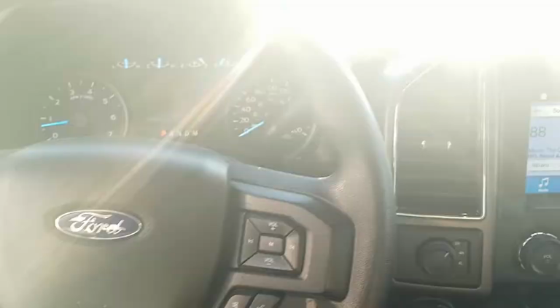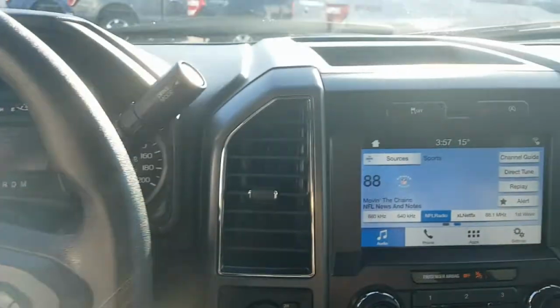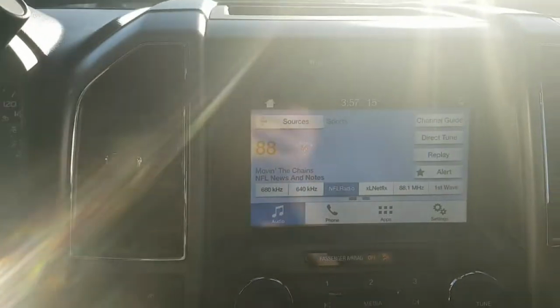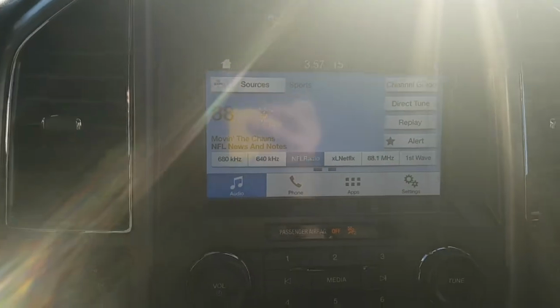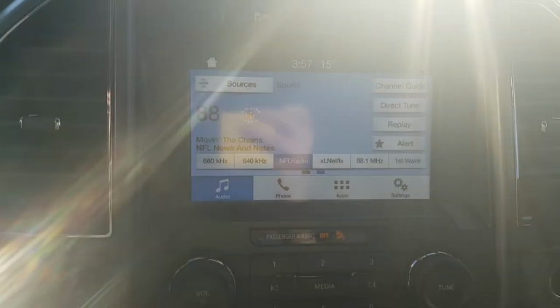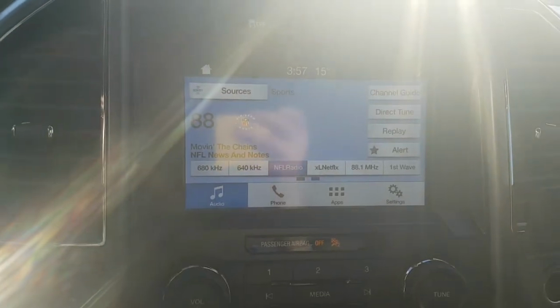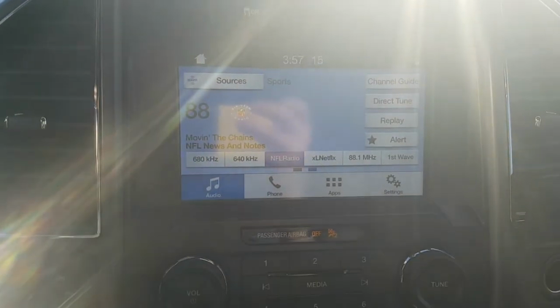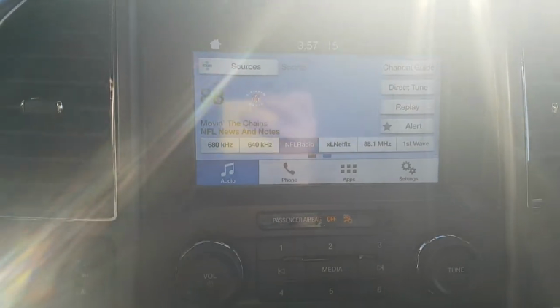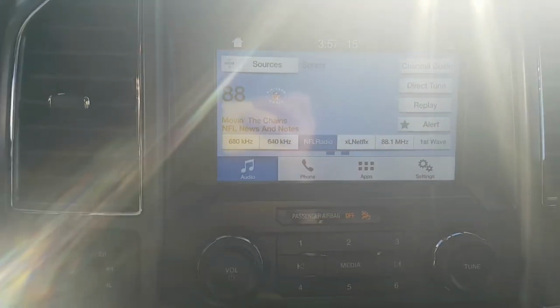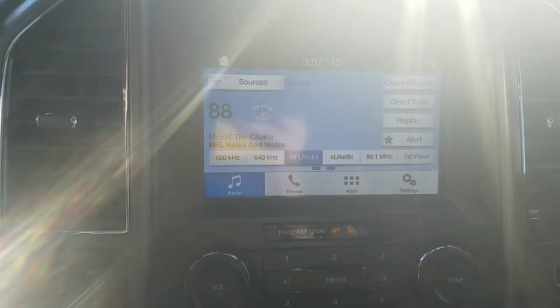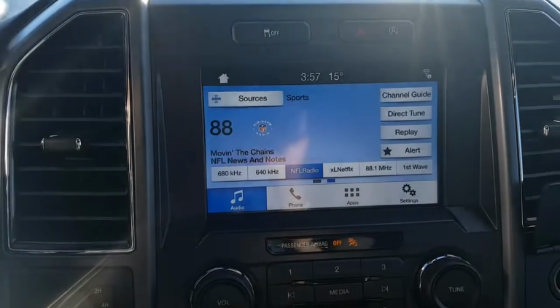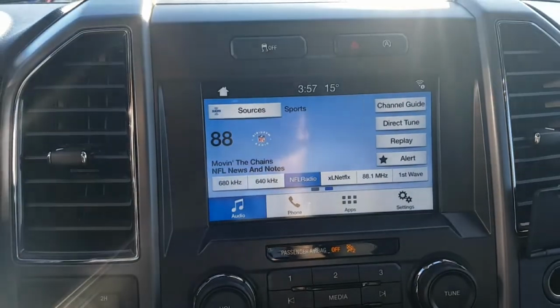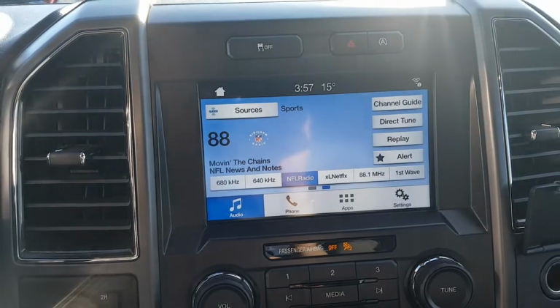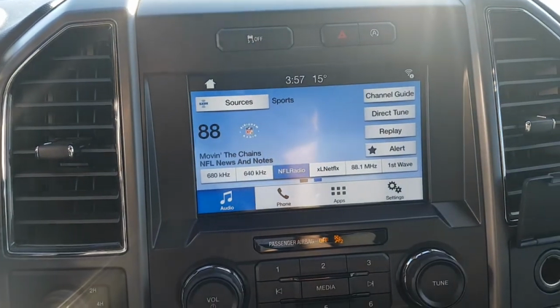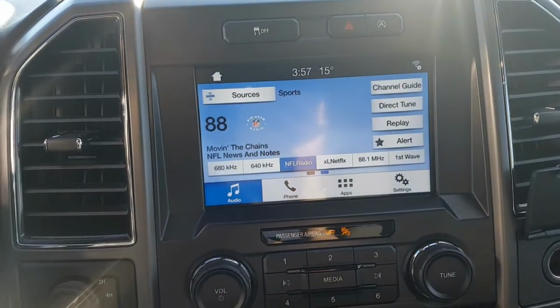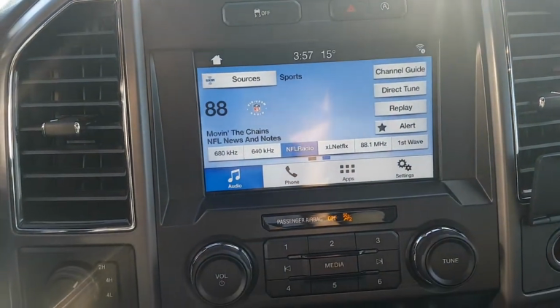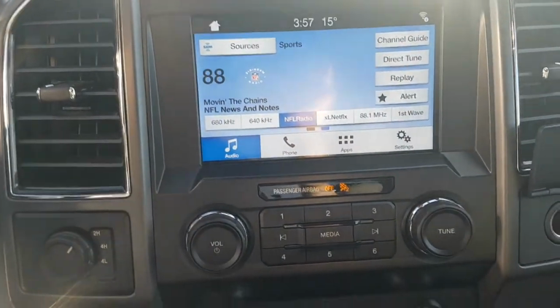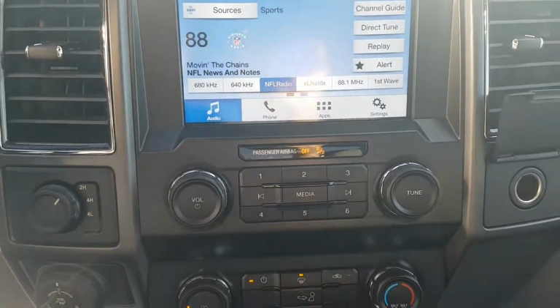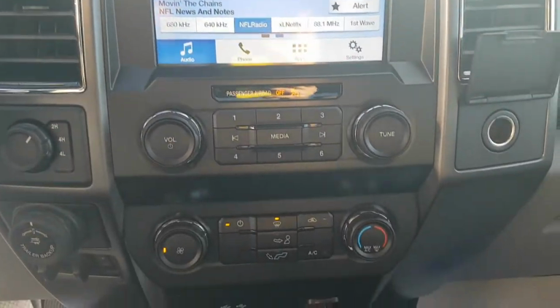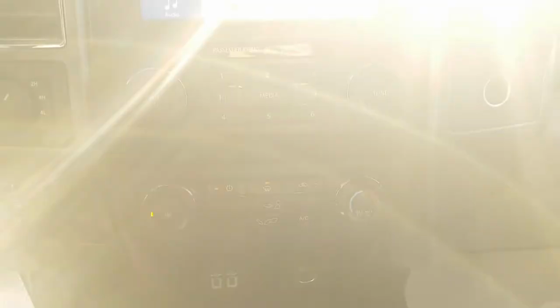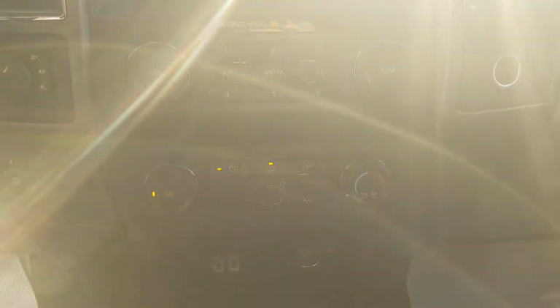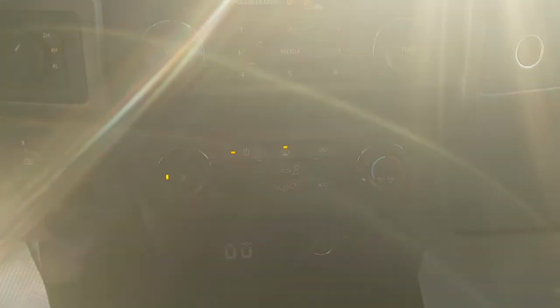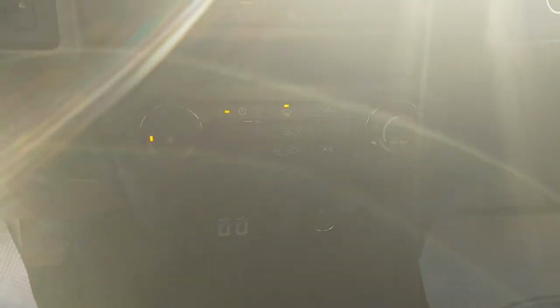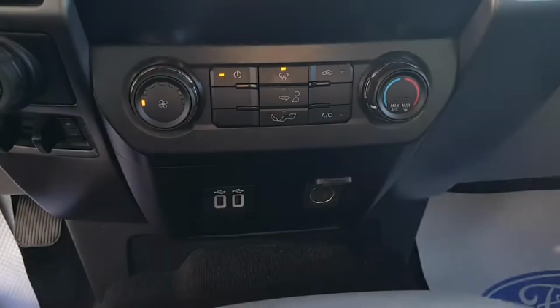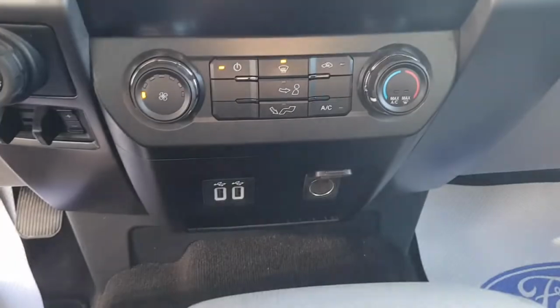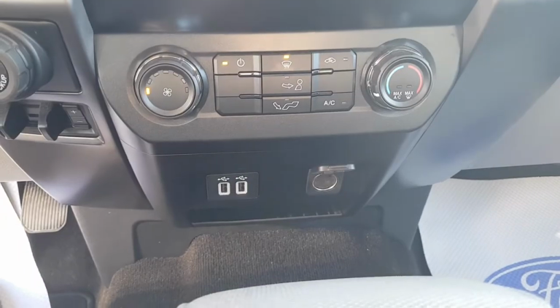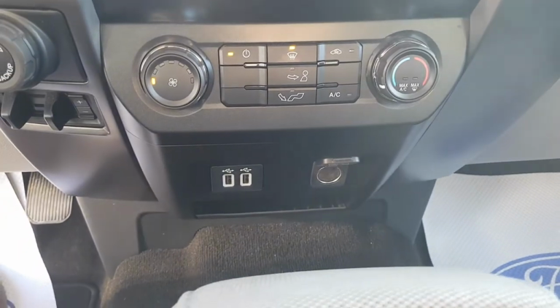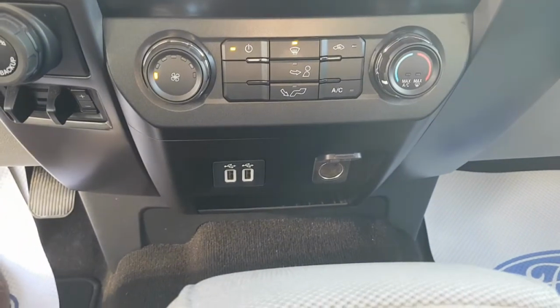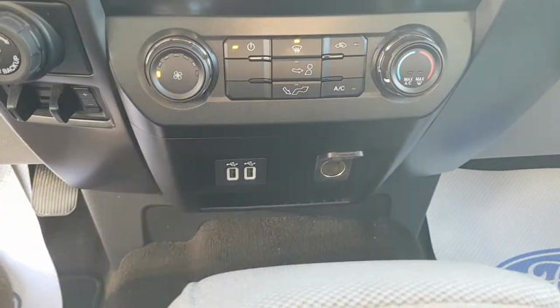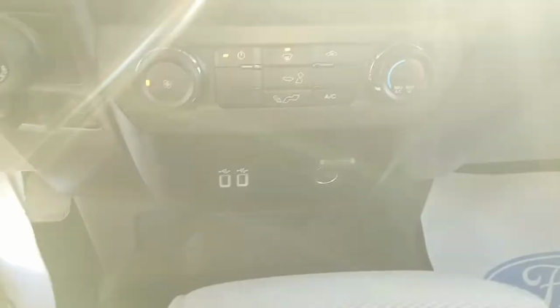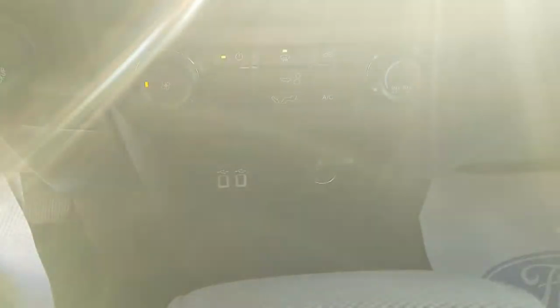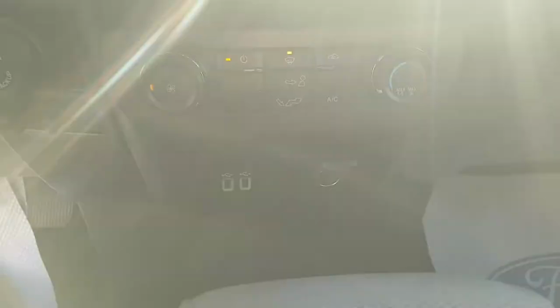You also have an 8 inch center display with a rear view camera on here for when you're backing up, which is really nice. You have your climate controls down here as well as some USB-A ports and a 12 volt port.